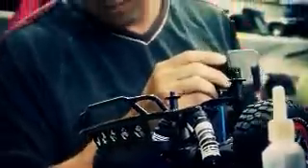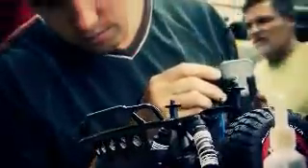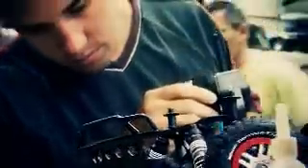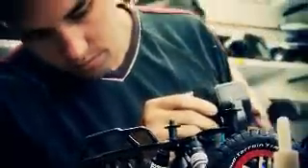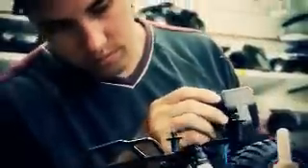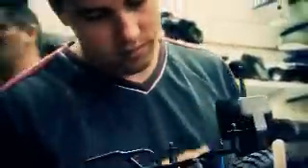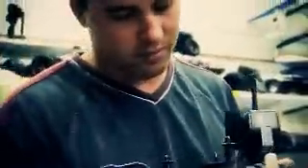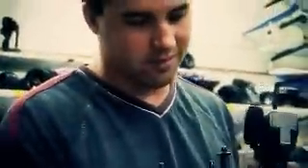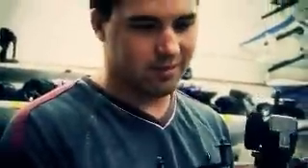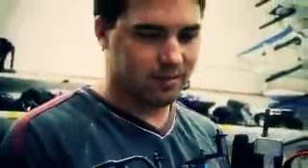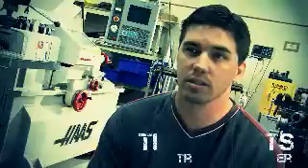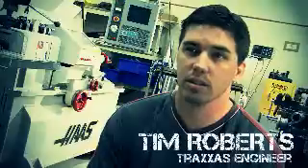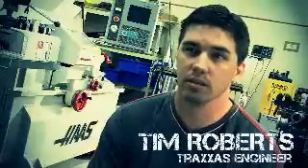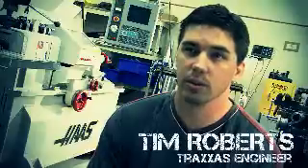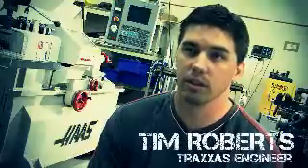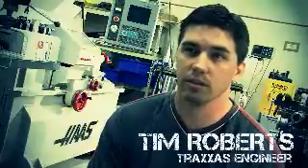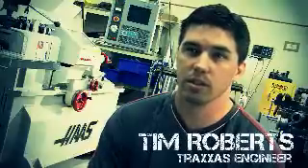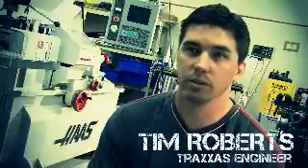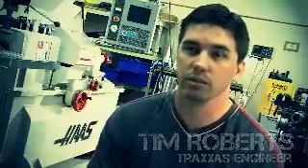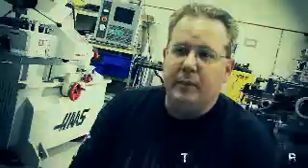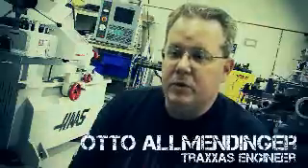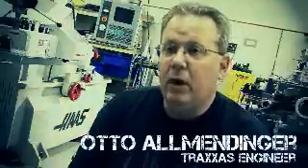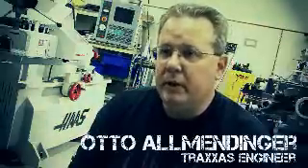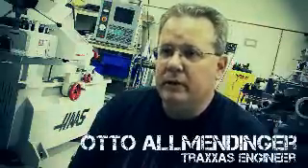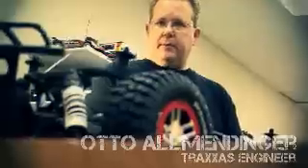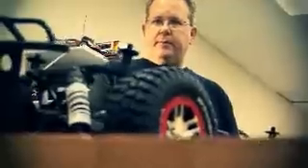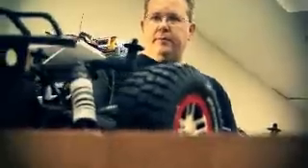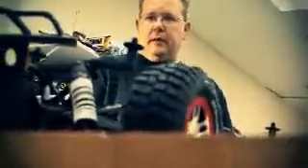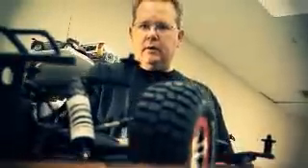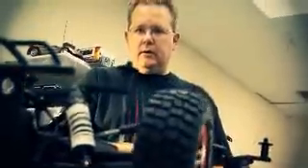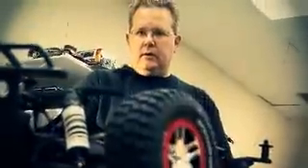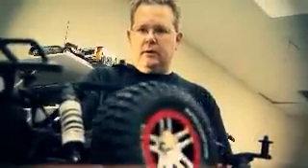My name is Tim Roberts. I'm a design engineer here at Traxxas and I work on the Slash 4WD. My name is Otto Allmendinger. I was the project manager for the Slash 4X4.